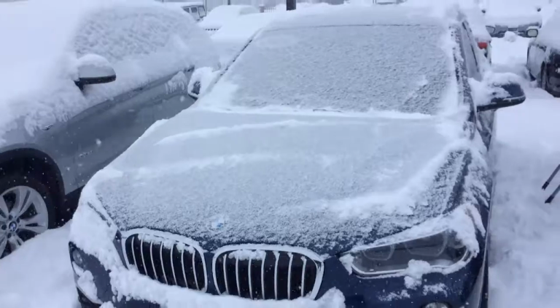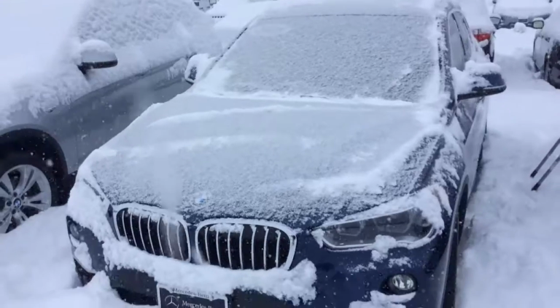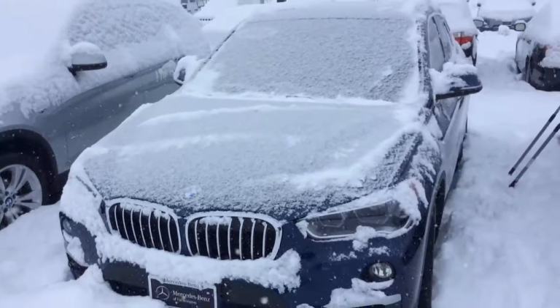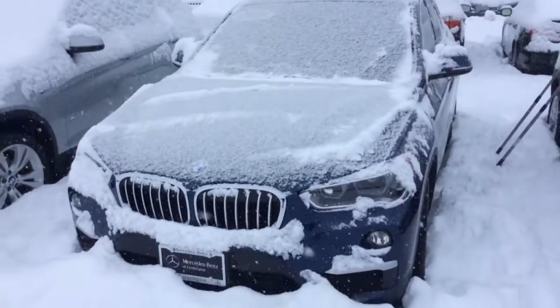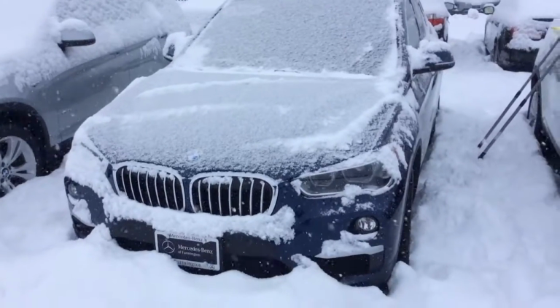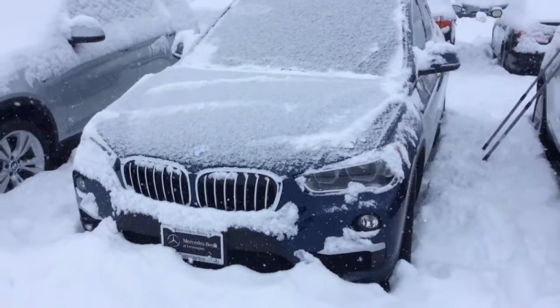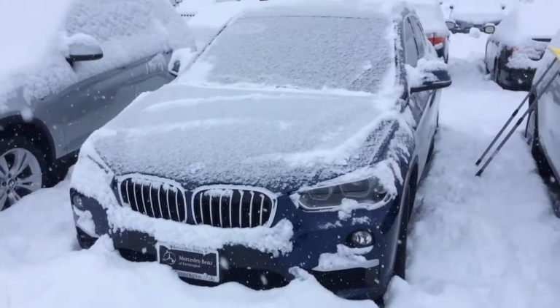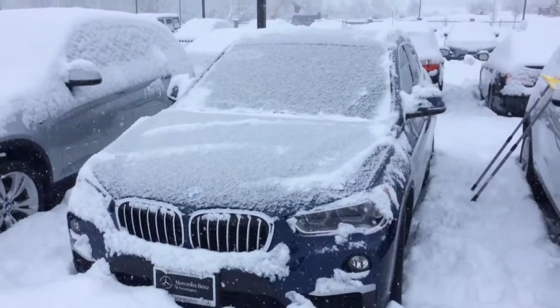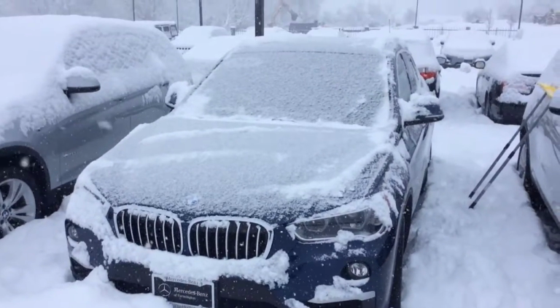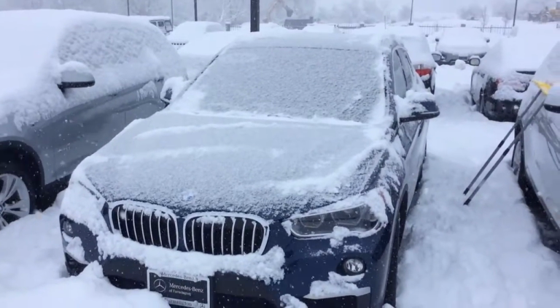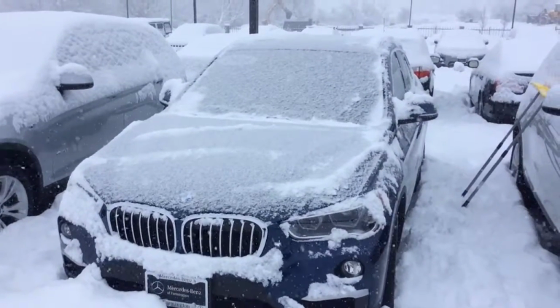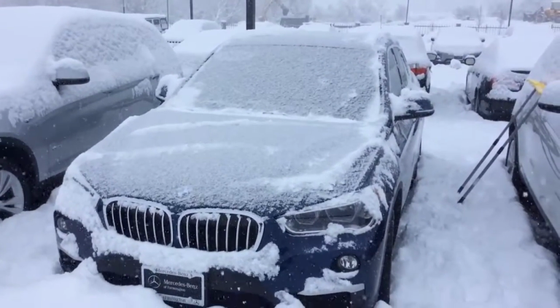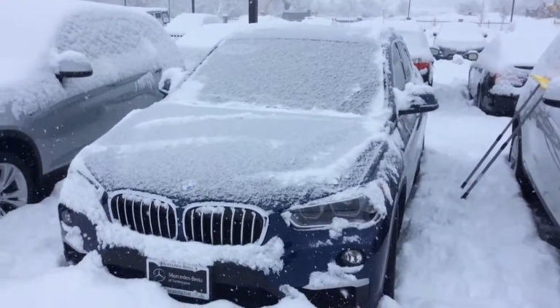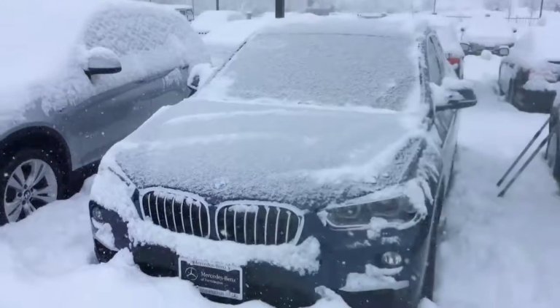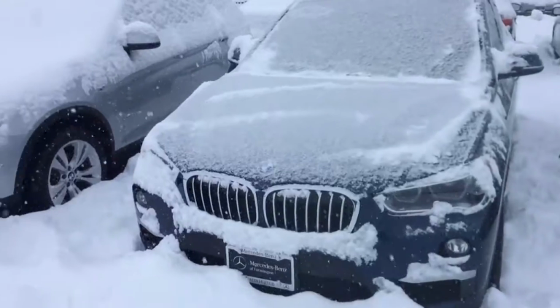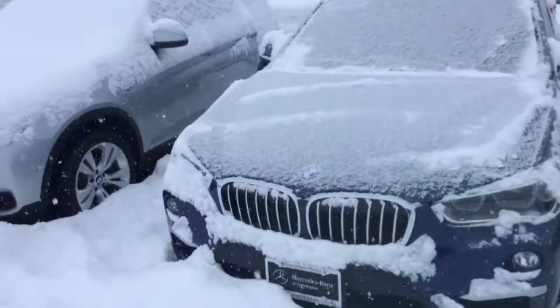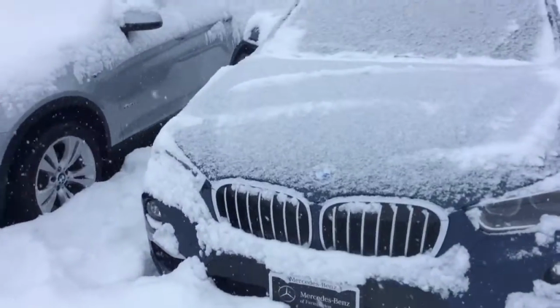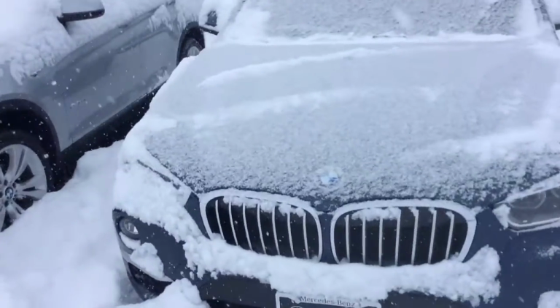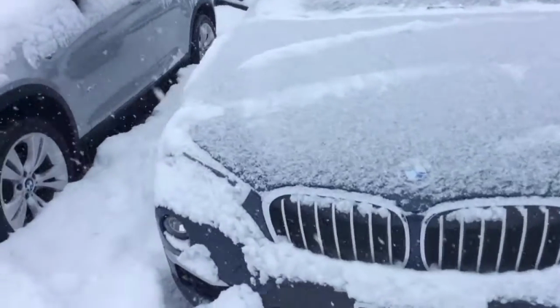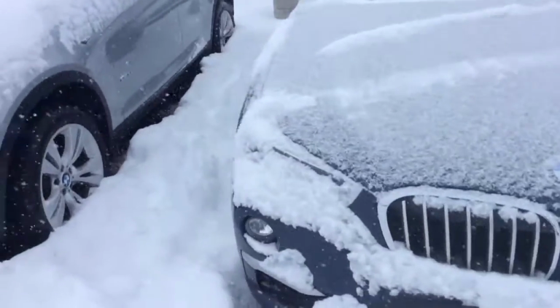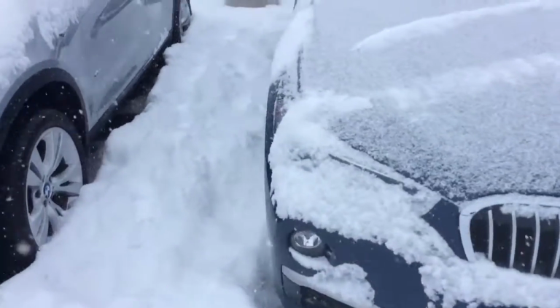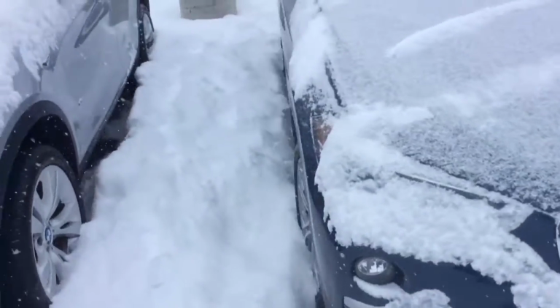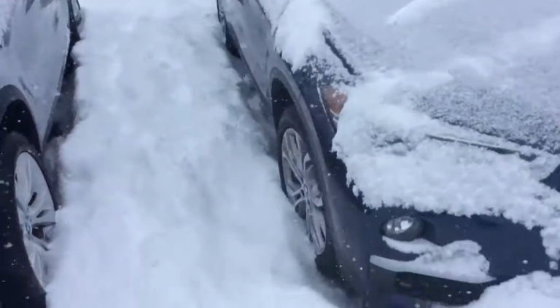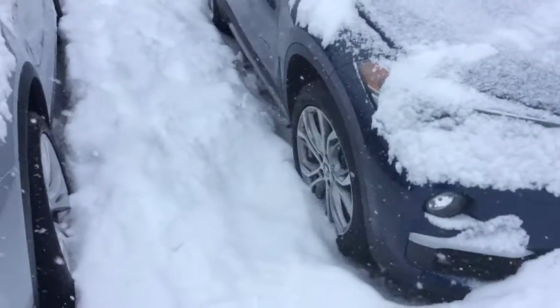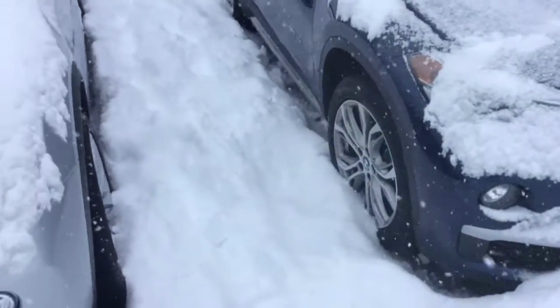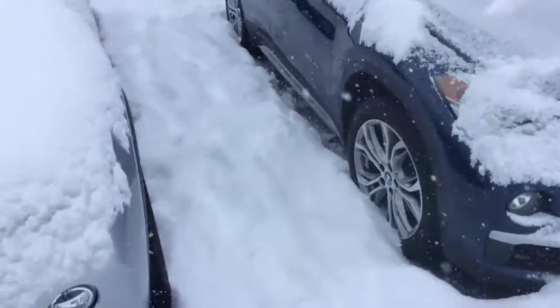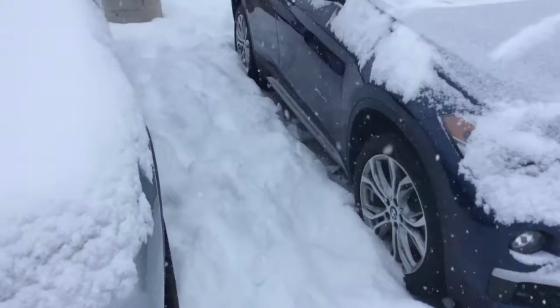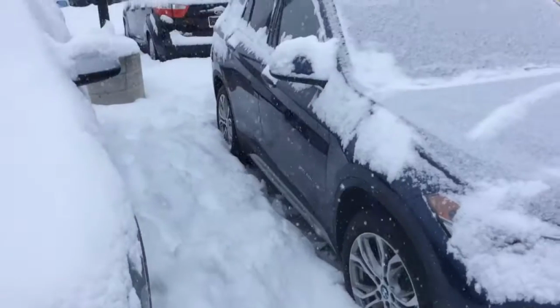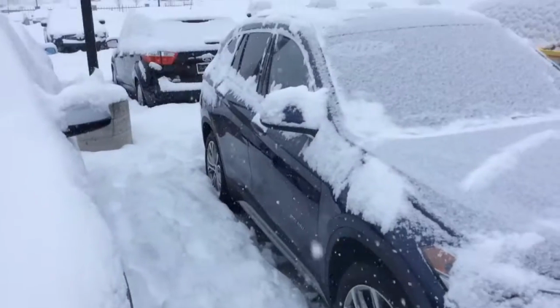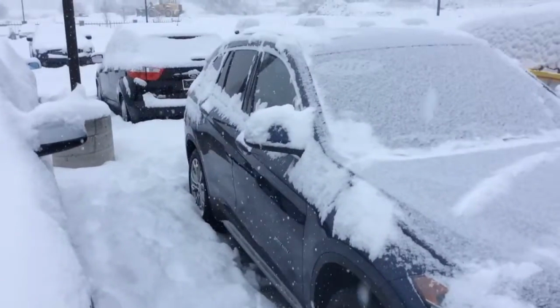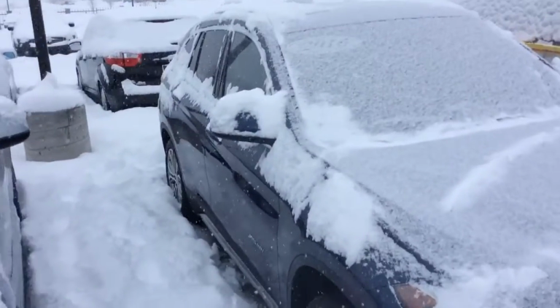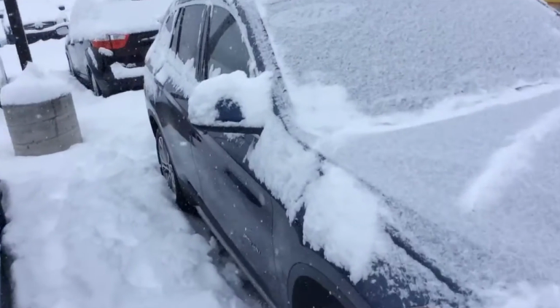Hi Ashley, it's Bryant with Mercedes-Benz of Farmington. I literally just cleaned that car off. Anyway, this is your video that I promised you. As you can see, we've had a little bit of snow here lately.